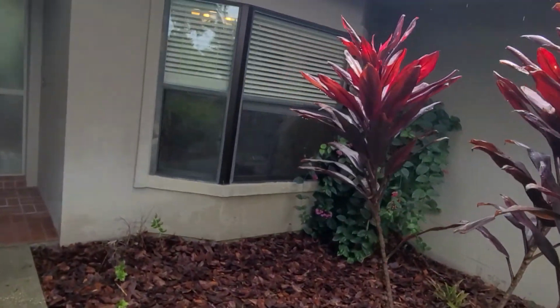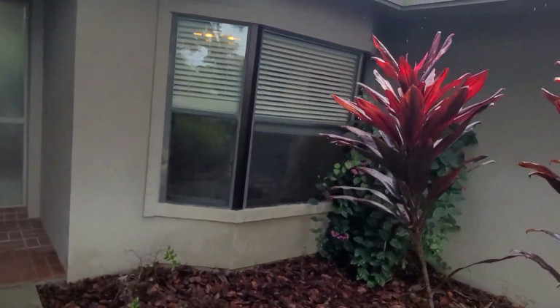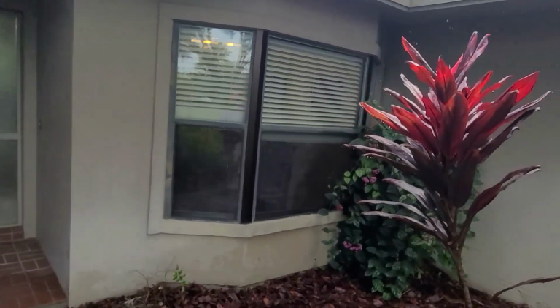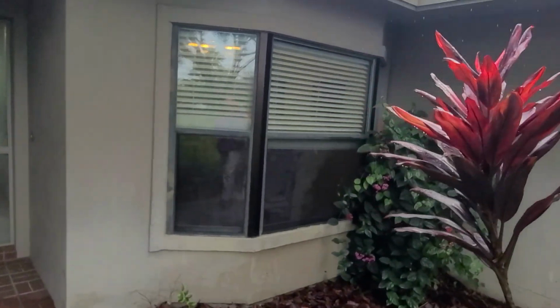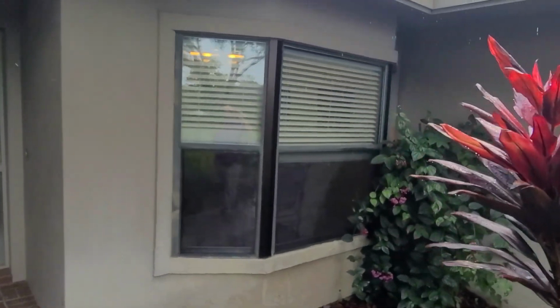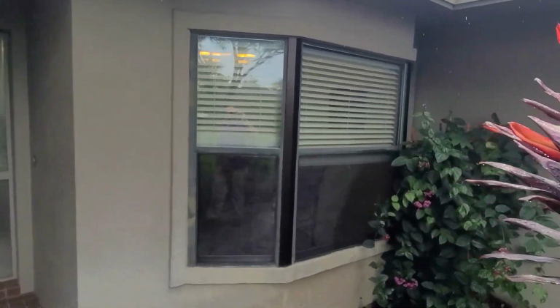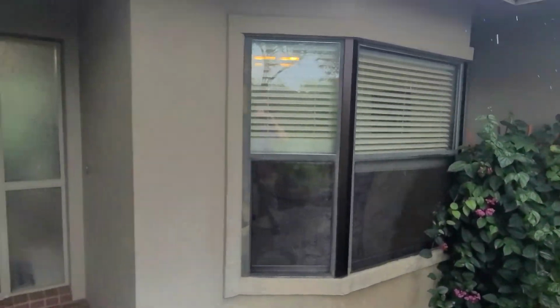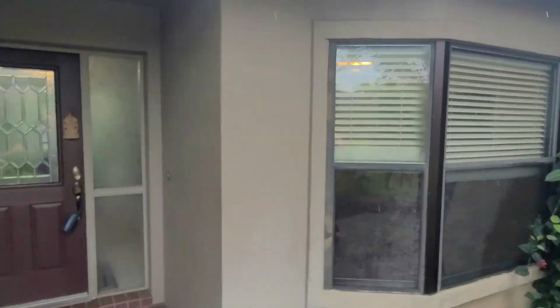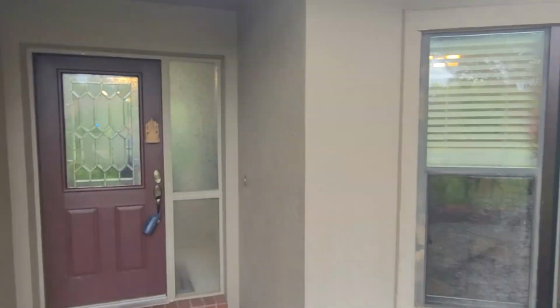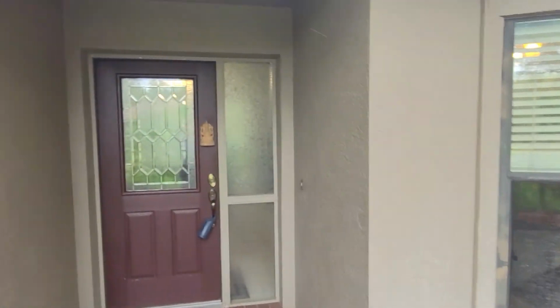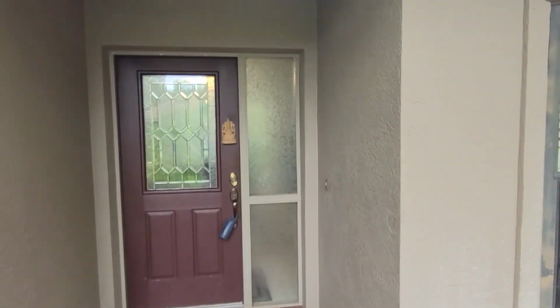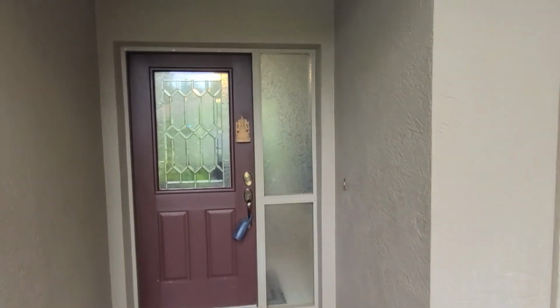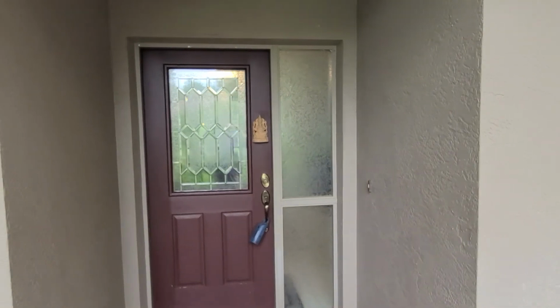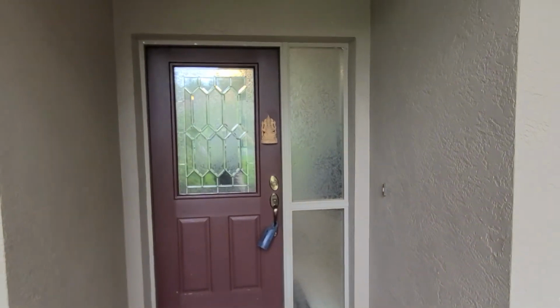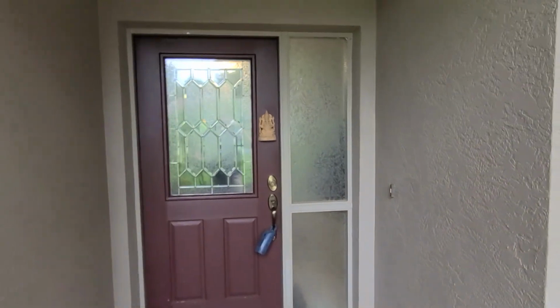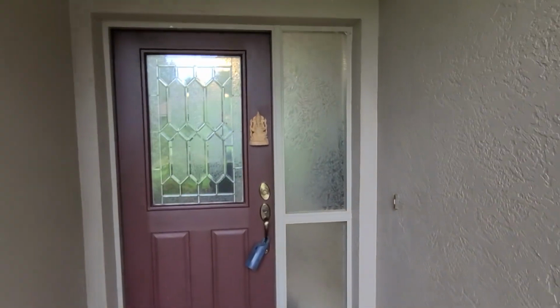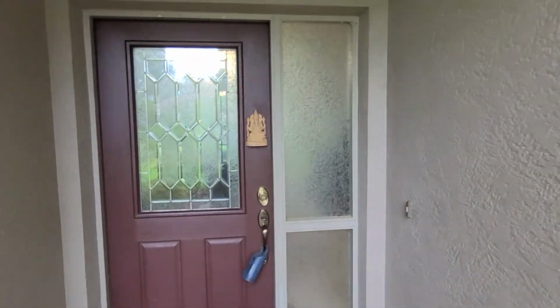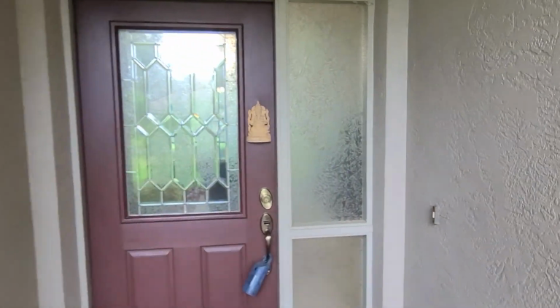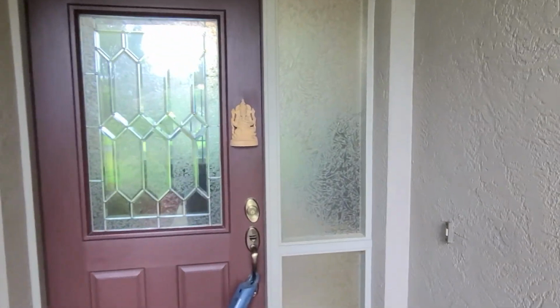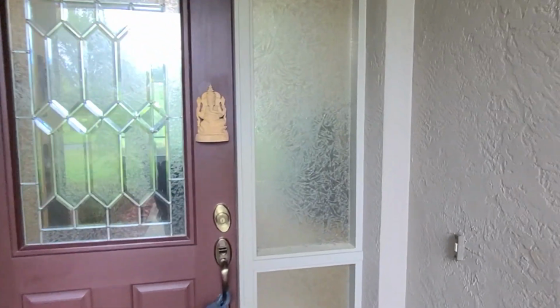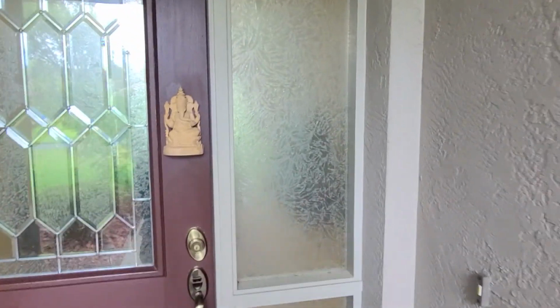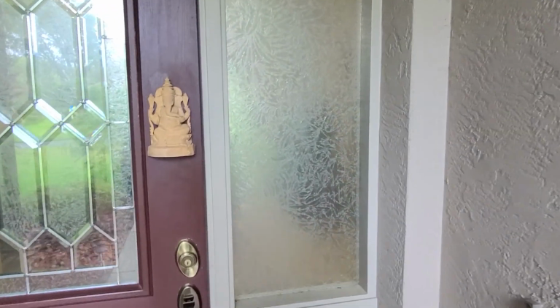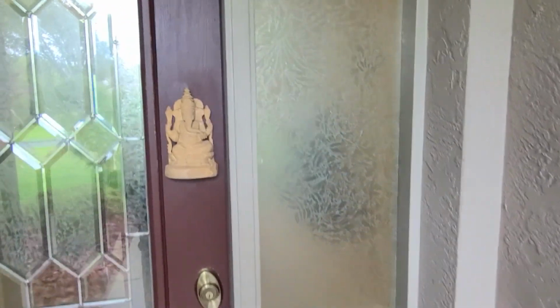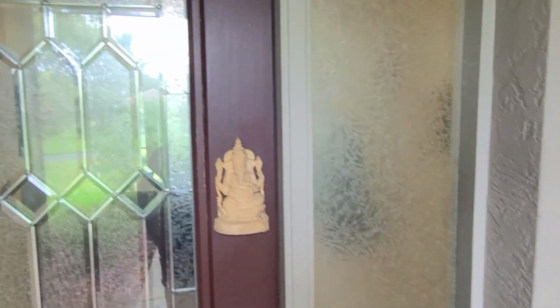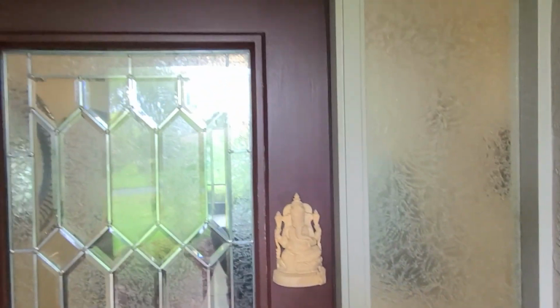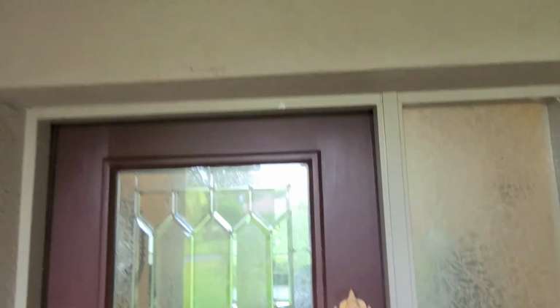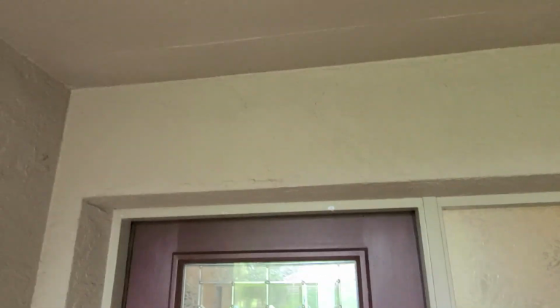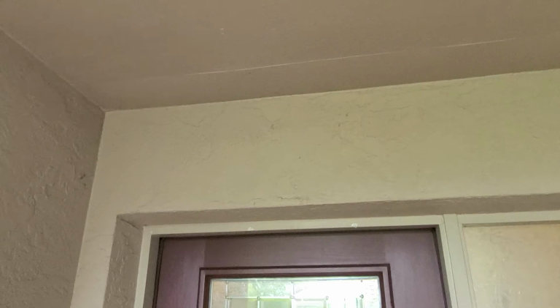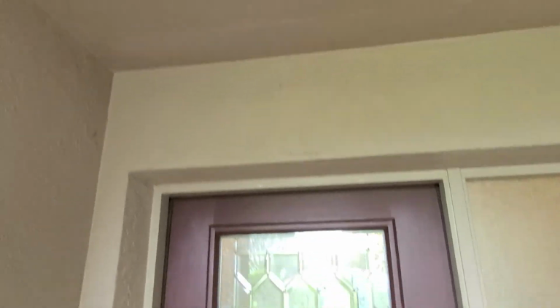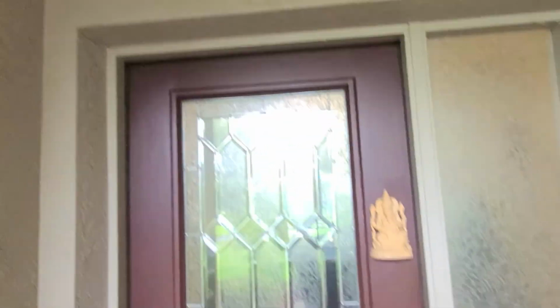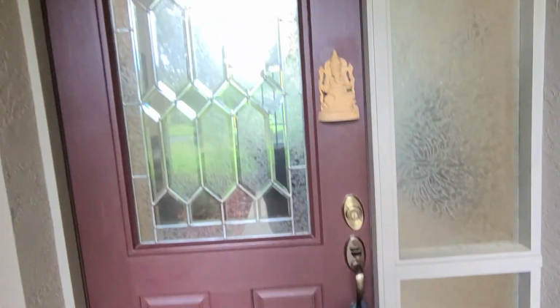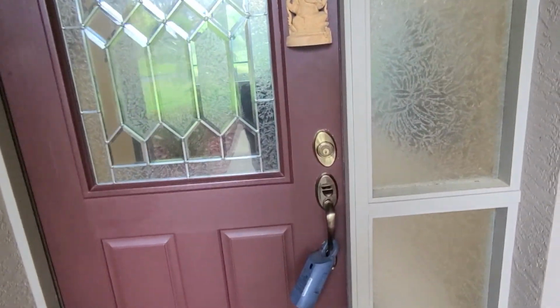You've got a bay window popped out here to the front. The home is three bedrooms, two baths, just shy of 1,800 square feet of living area. A nice little recessed front porch here.